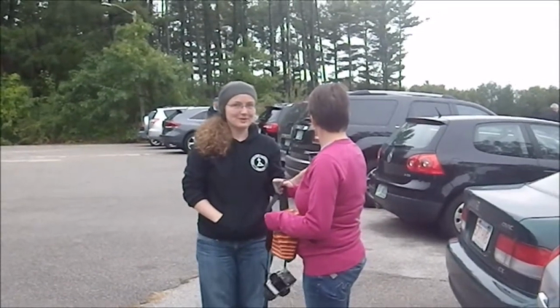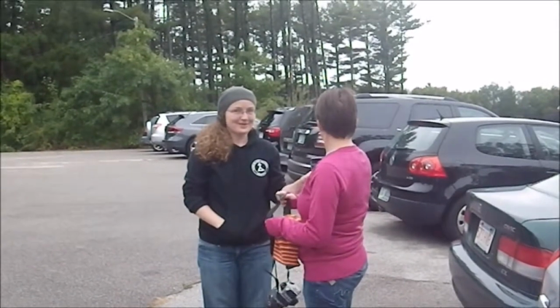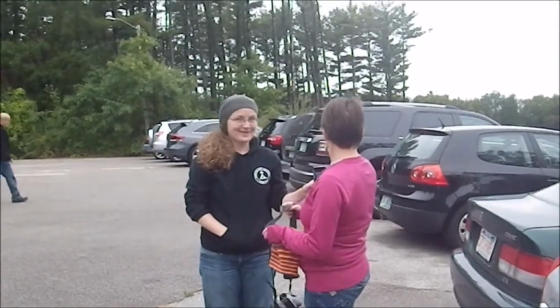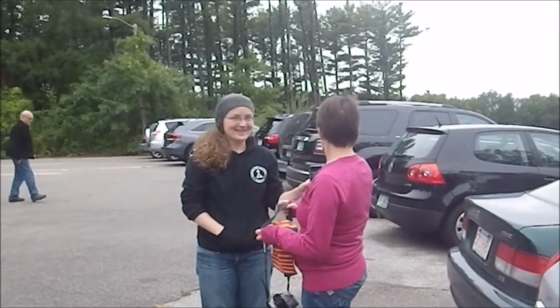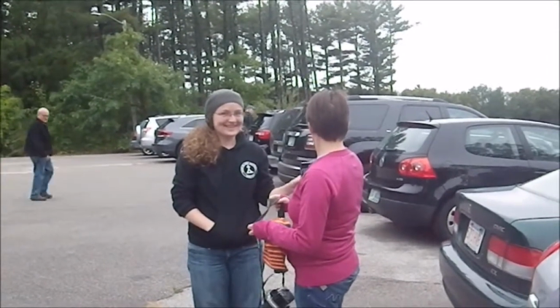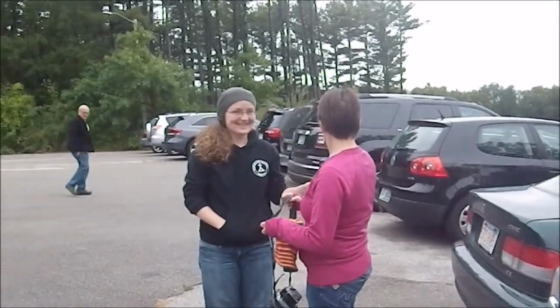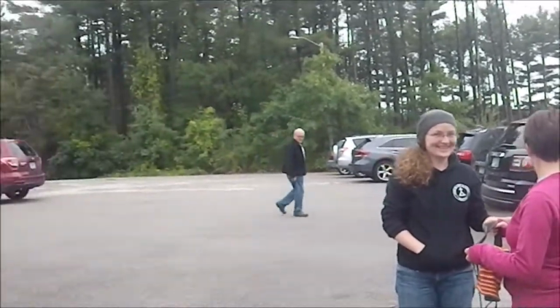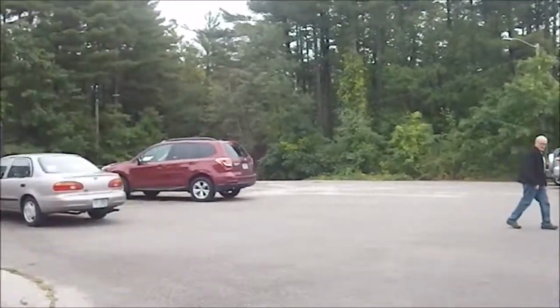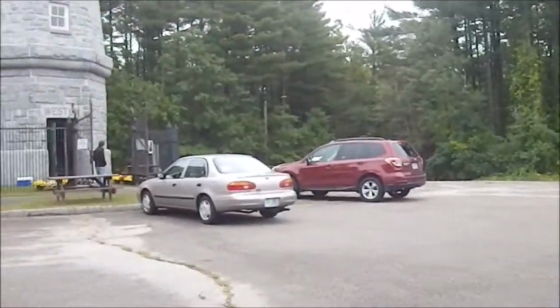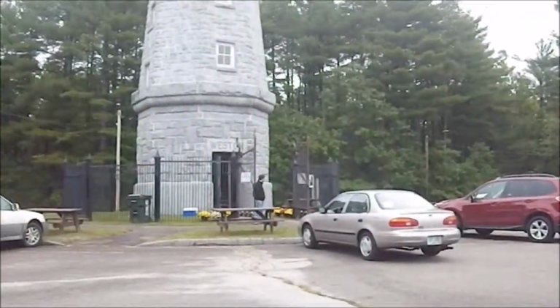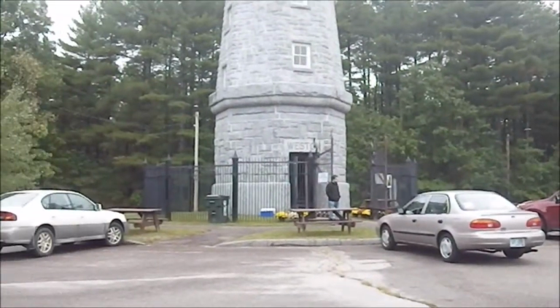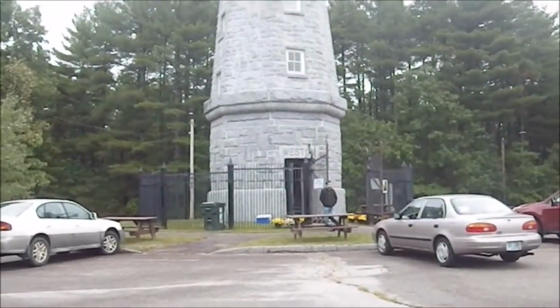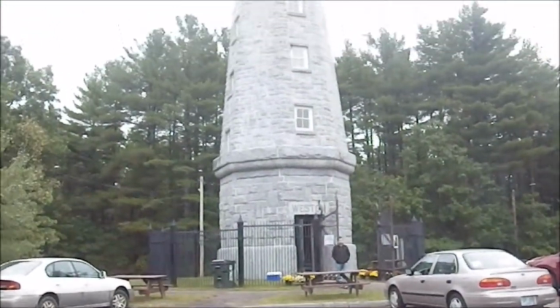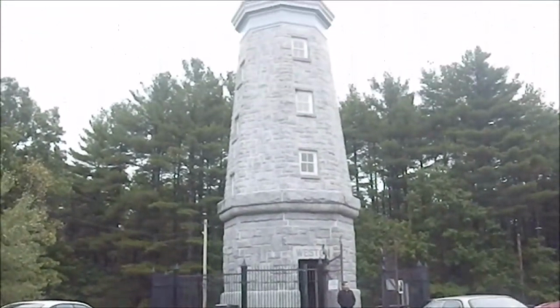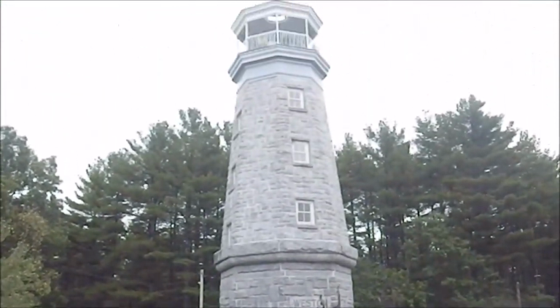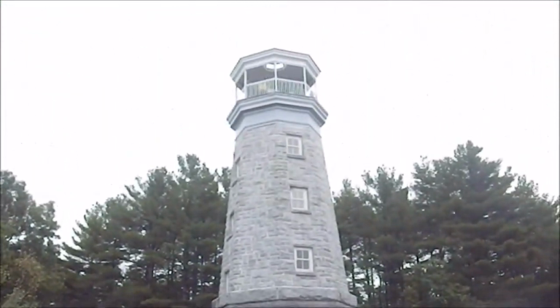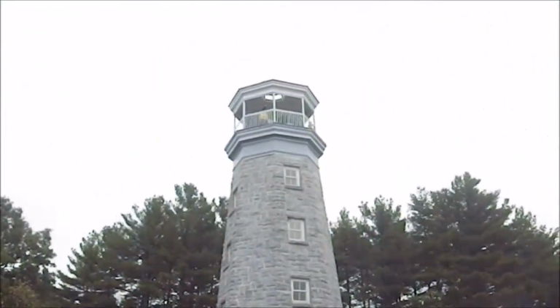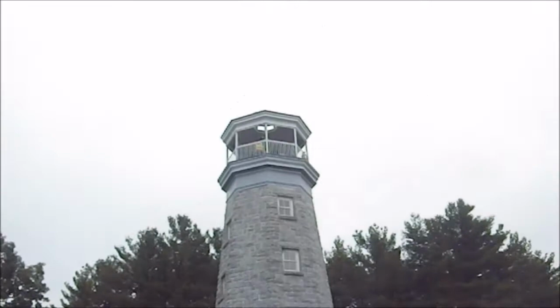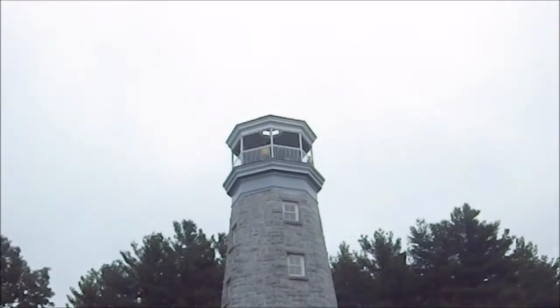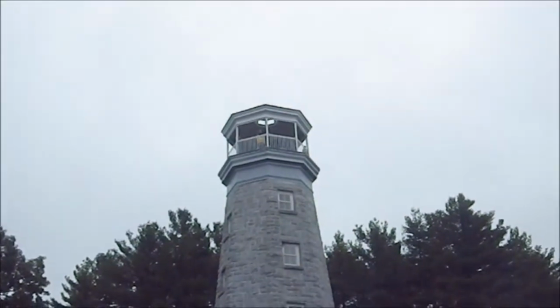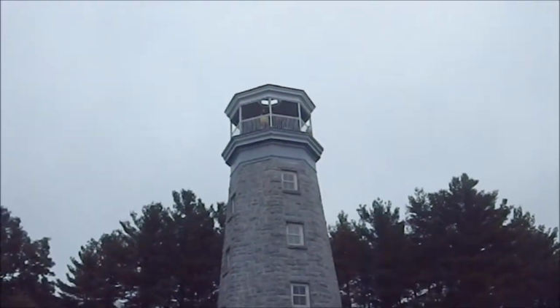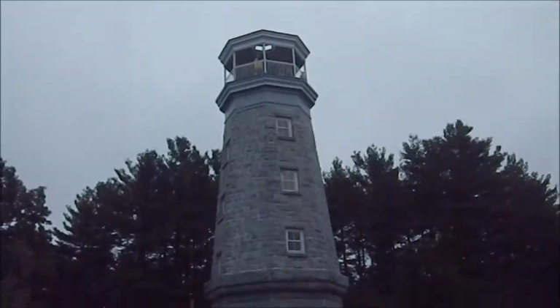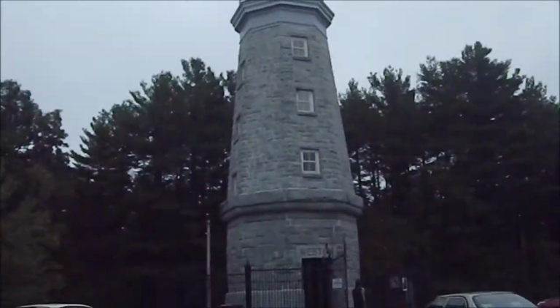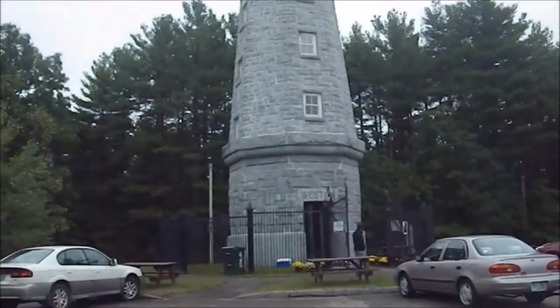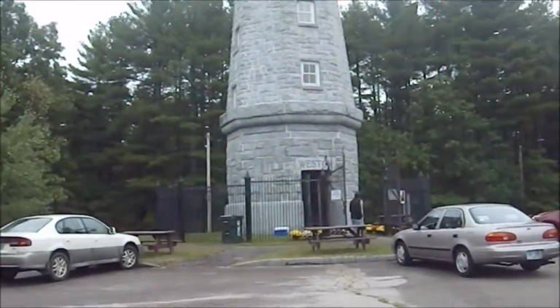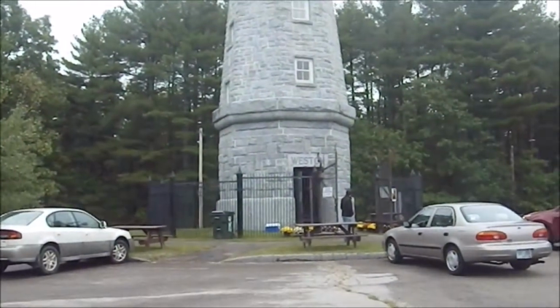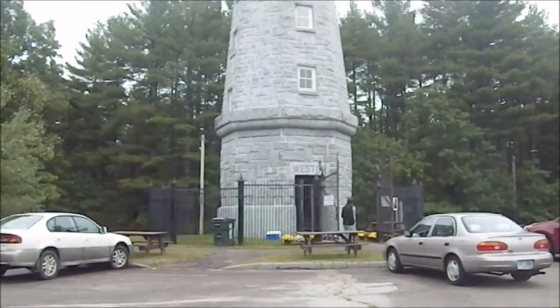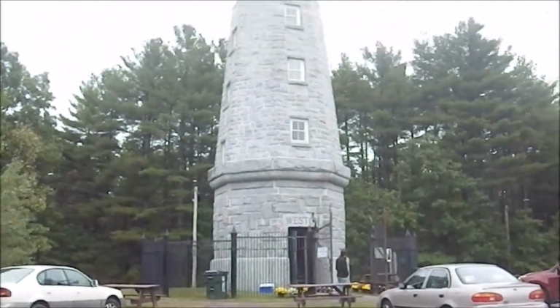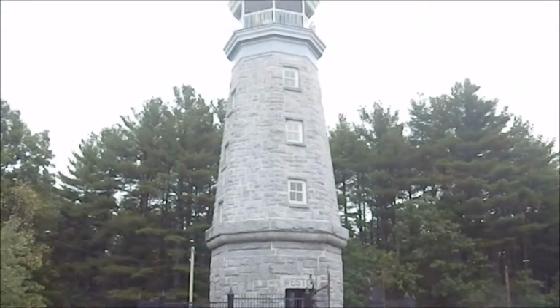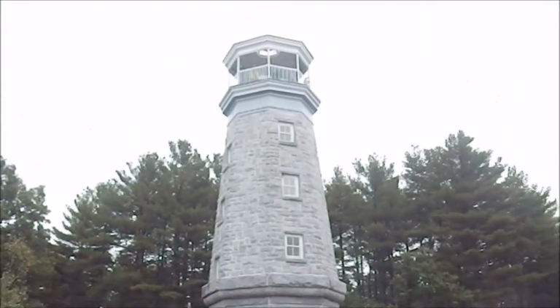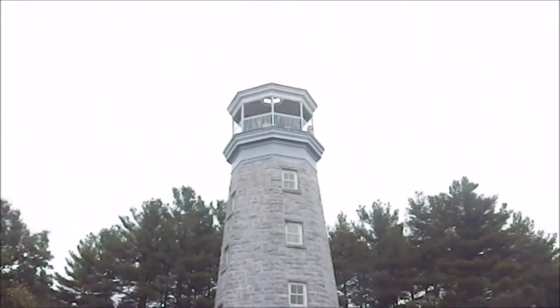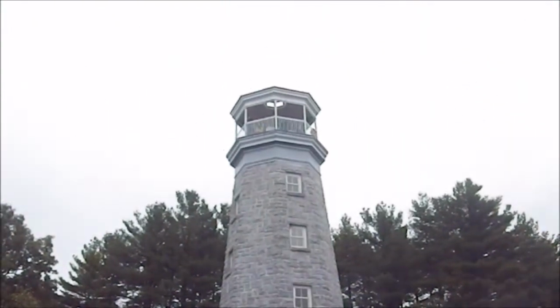Greetings YouTube! Today my wife Felicia and I are here at the Western Observatory, a place I have never actually been to even though I have lived in this city for 47 years.